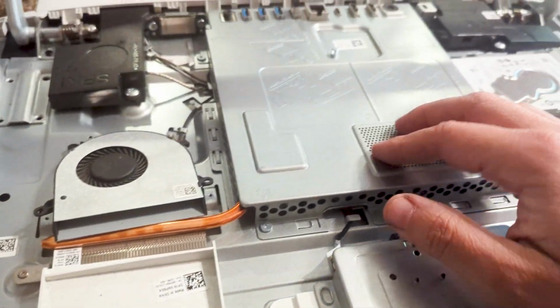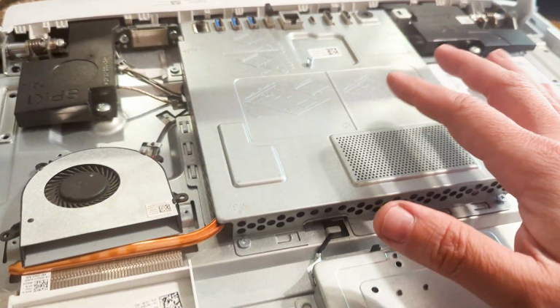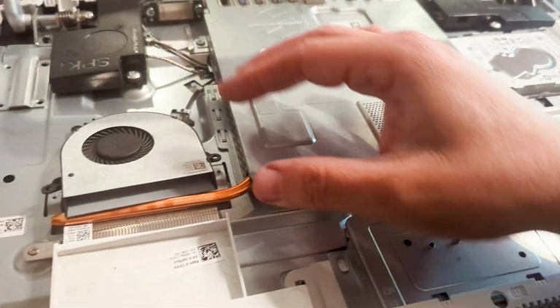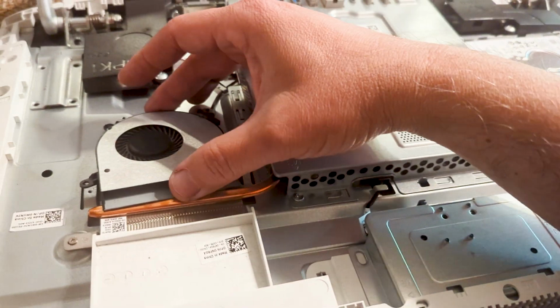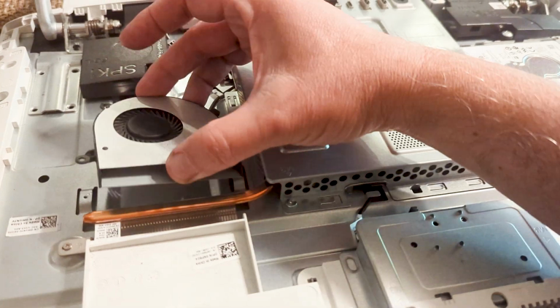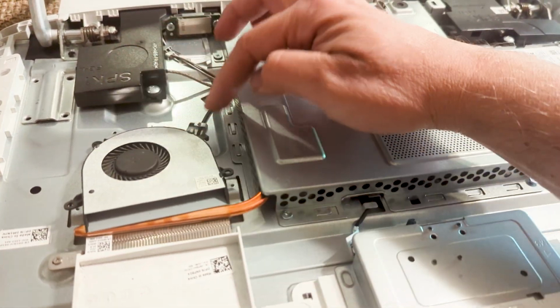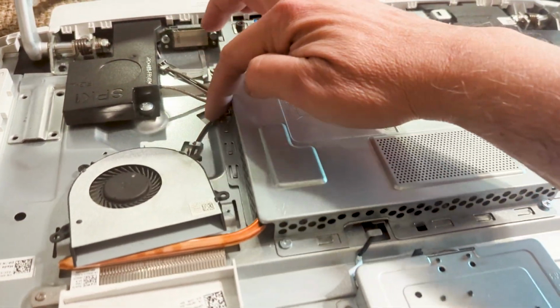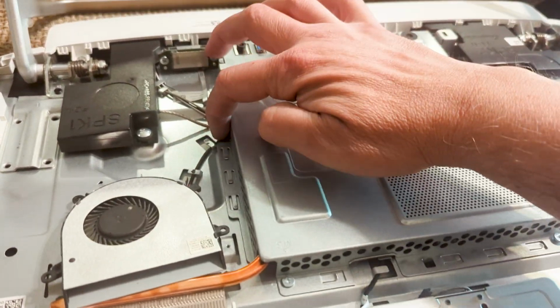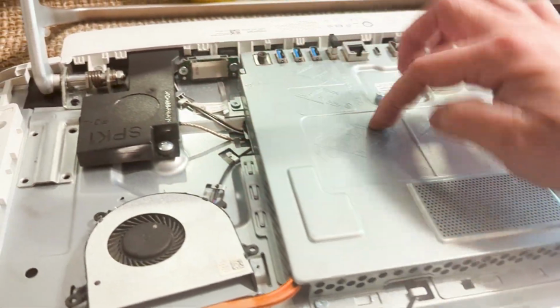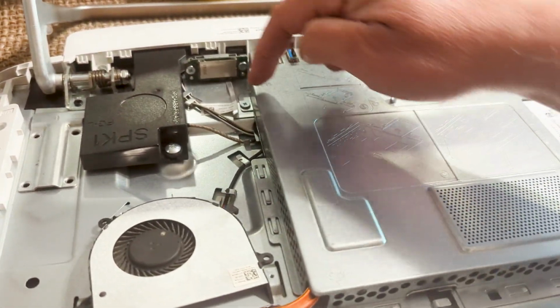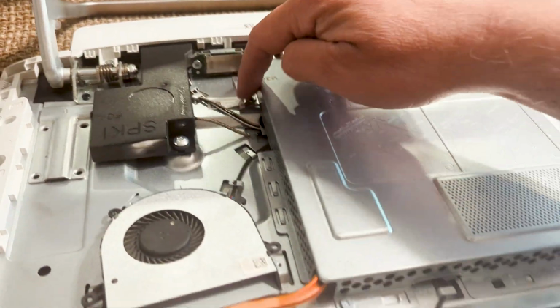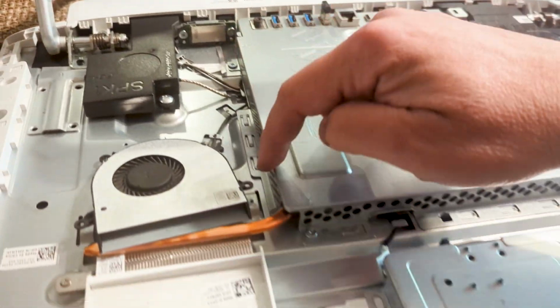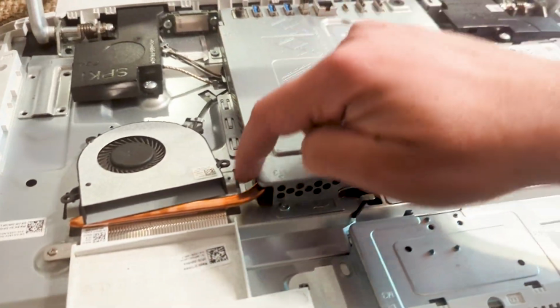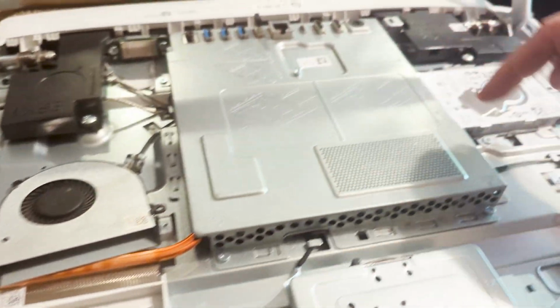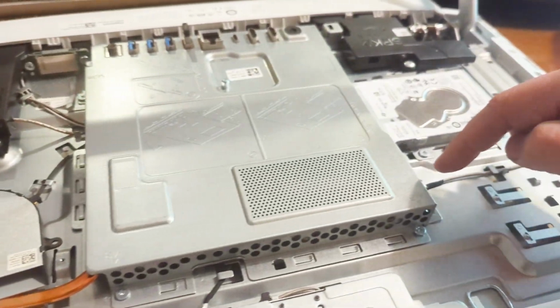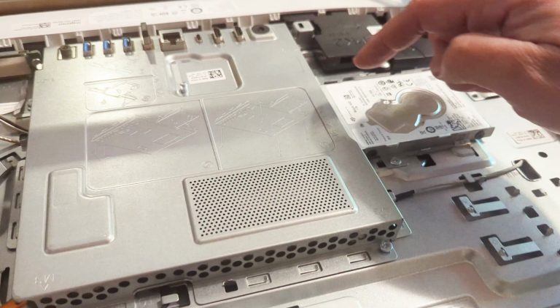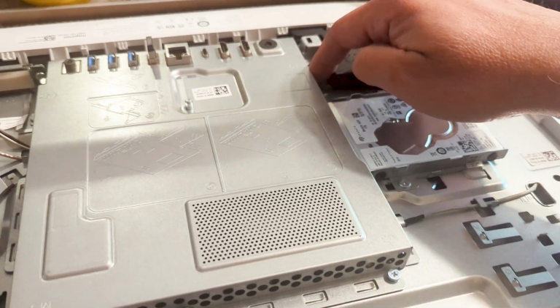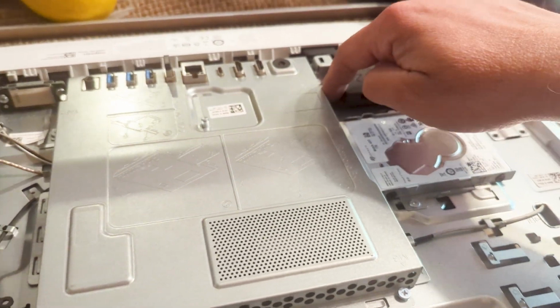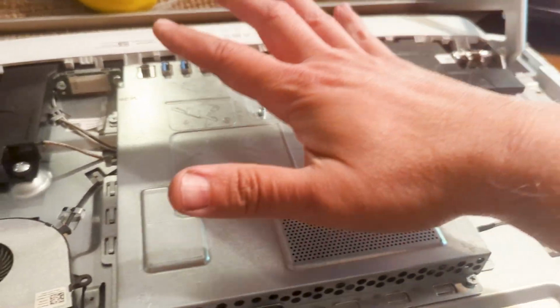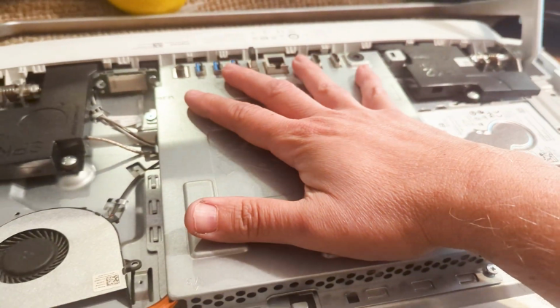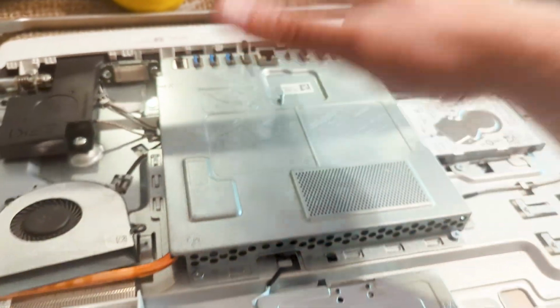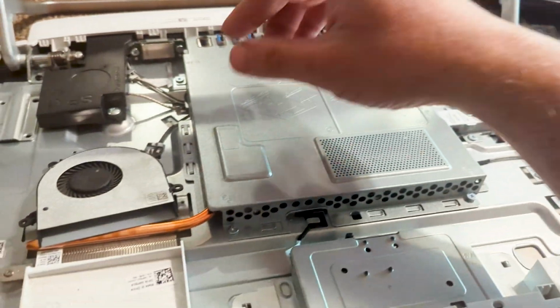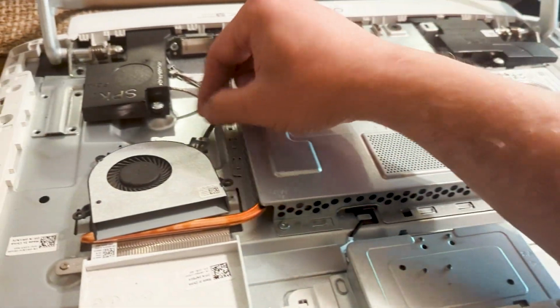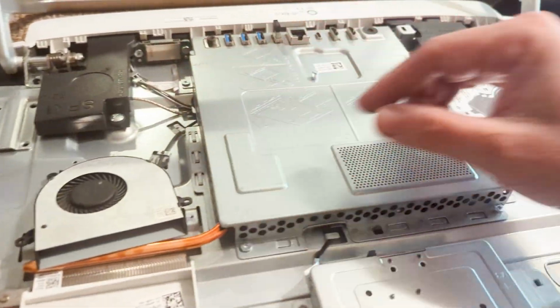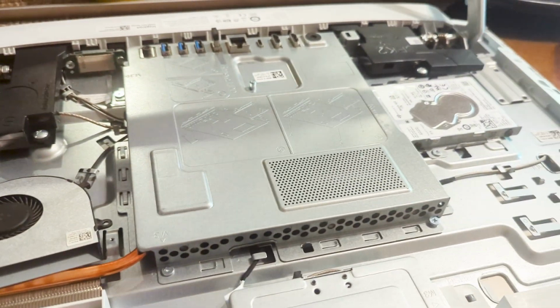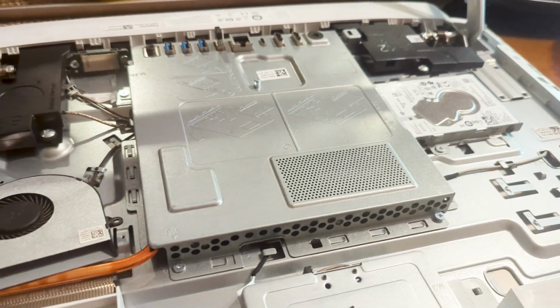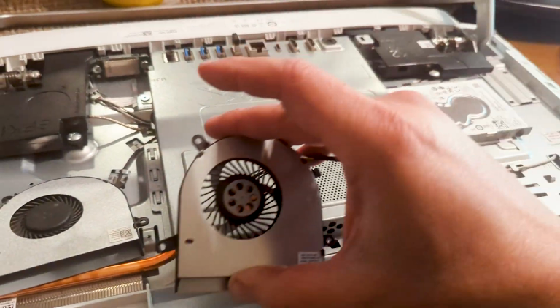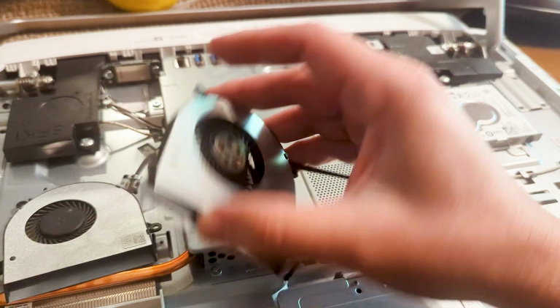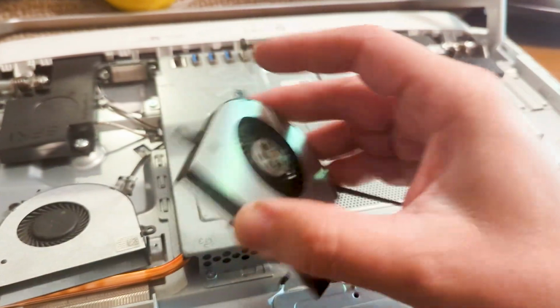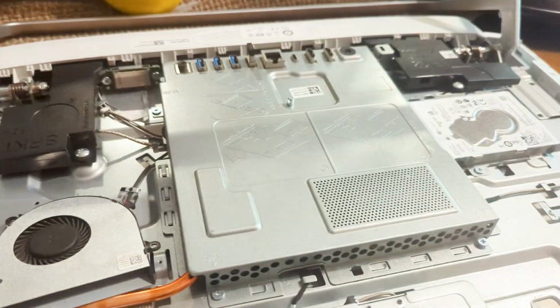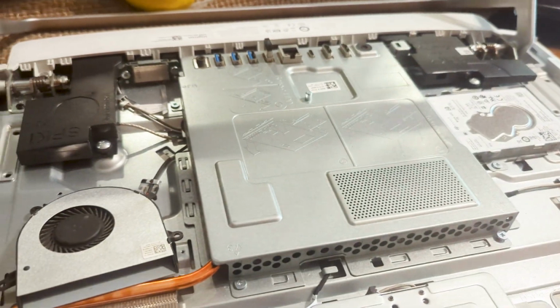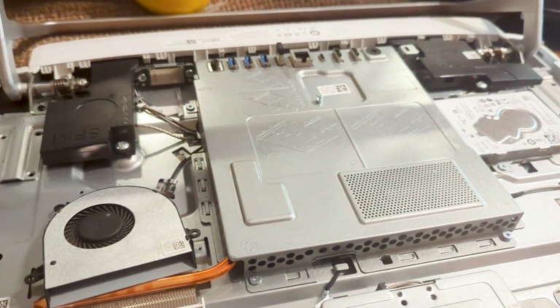Now the only other thing I need to do to unplug this little piece that goes in here is to remove these screws here and these screws right here. Once I remove that, this should pop out and I should be able to unplug this and then plug the new one in. That's what I'm doing next.